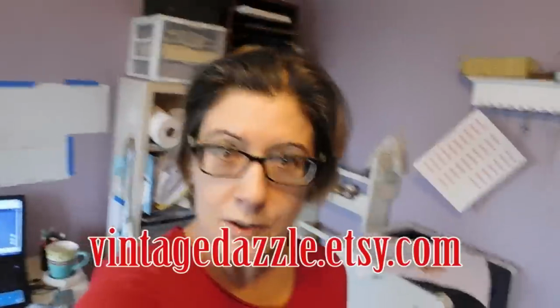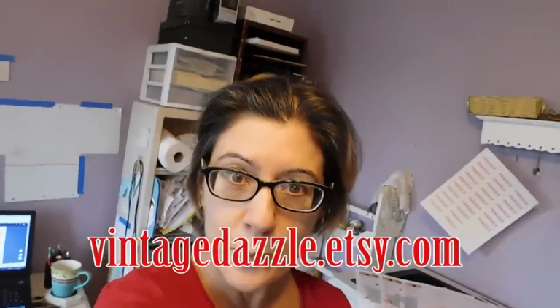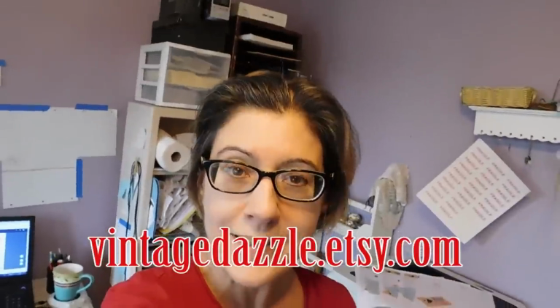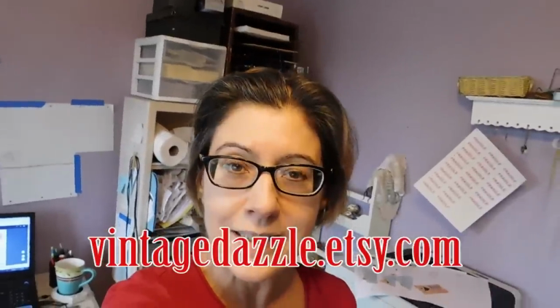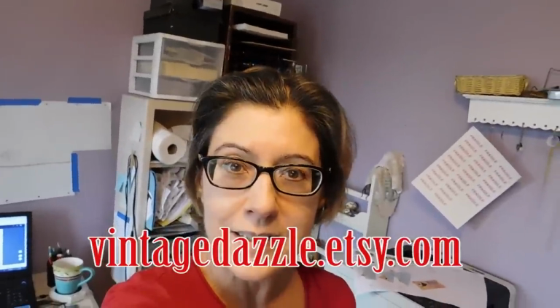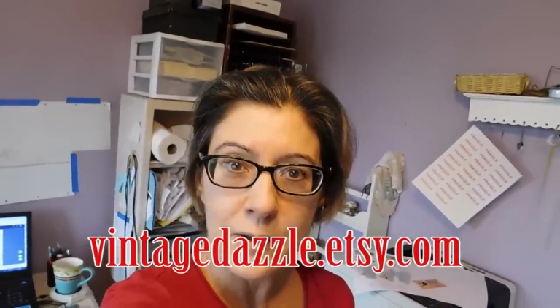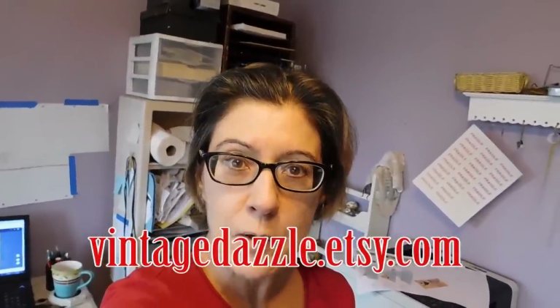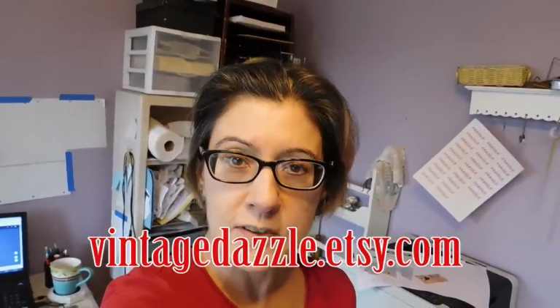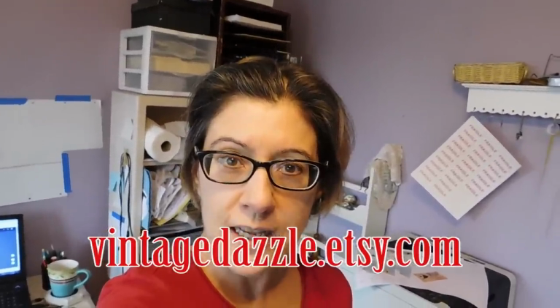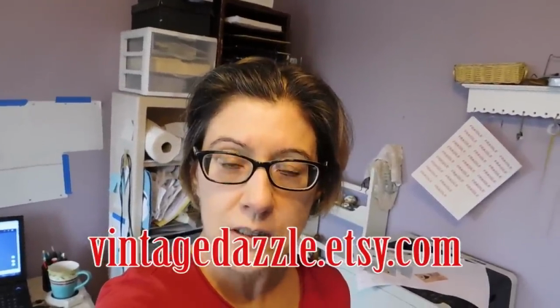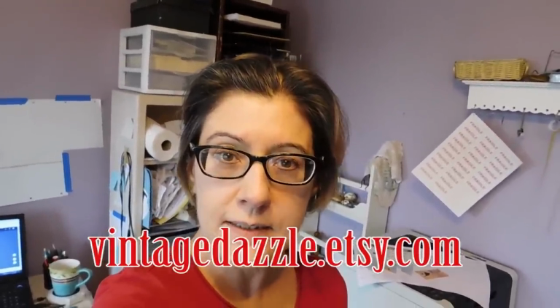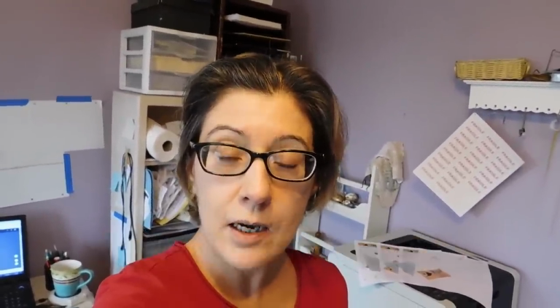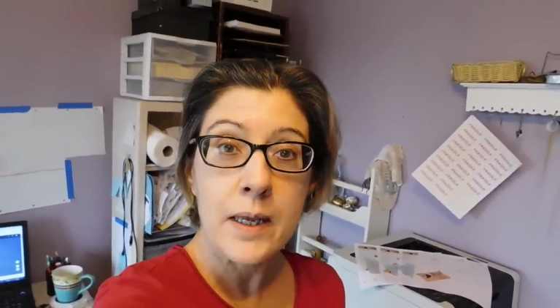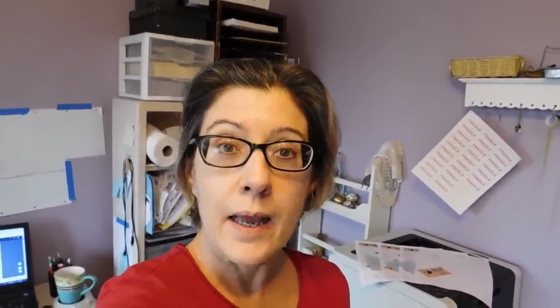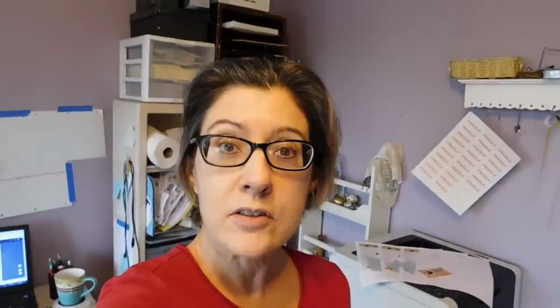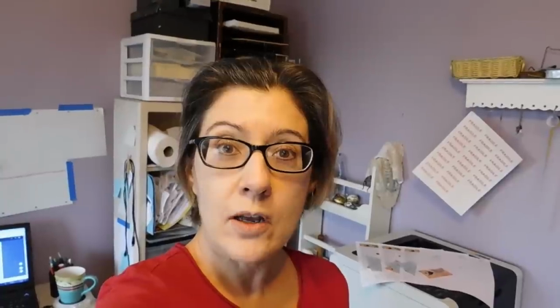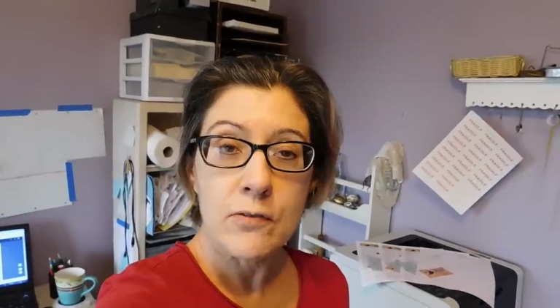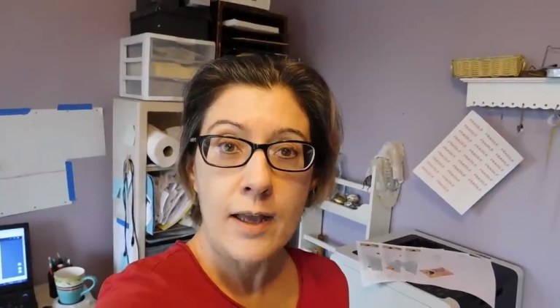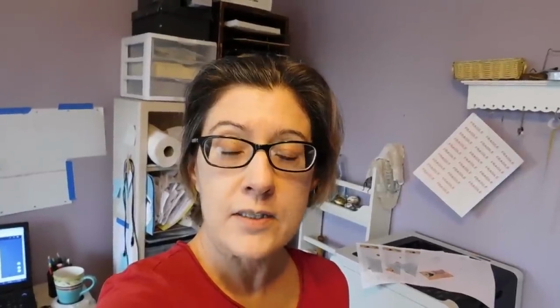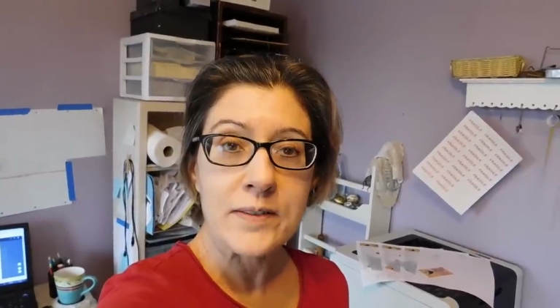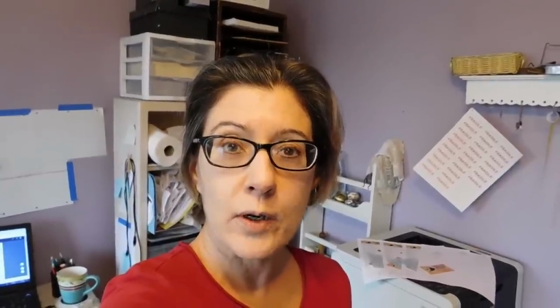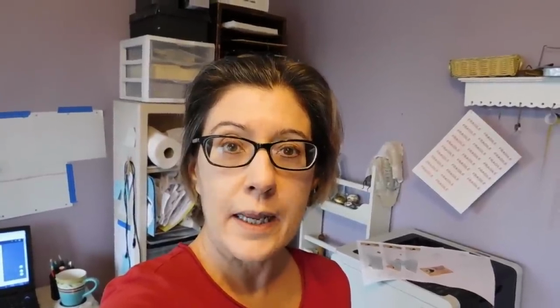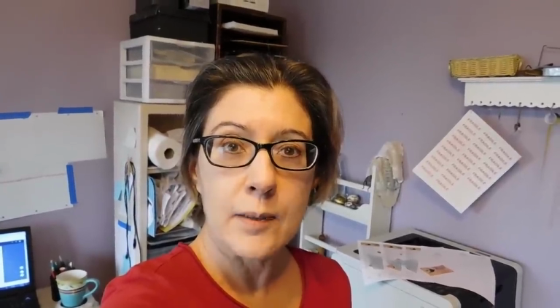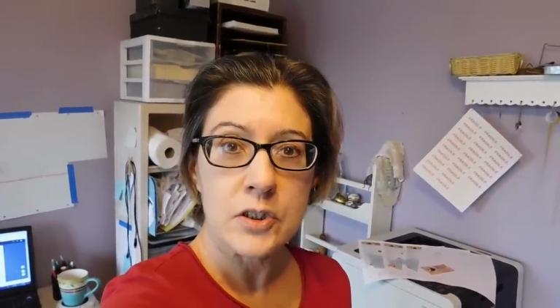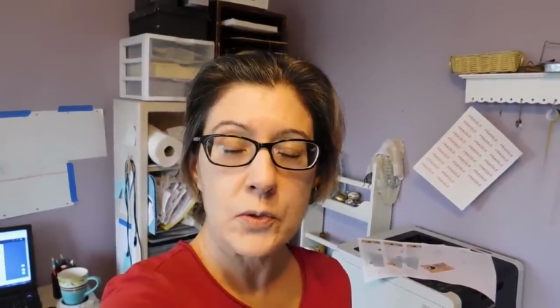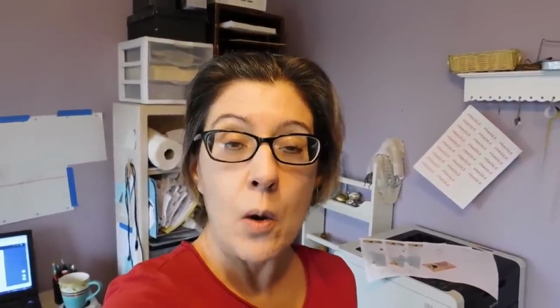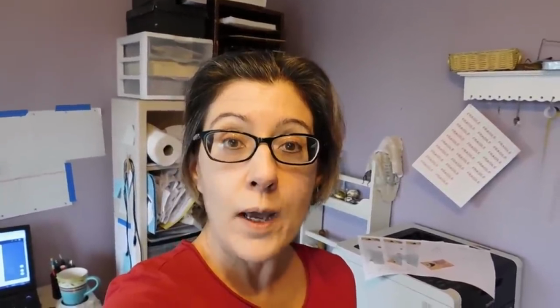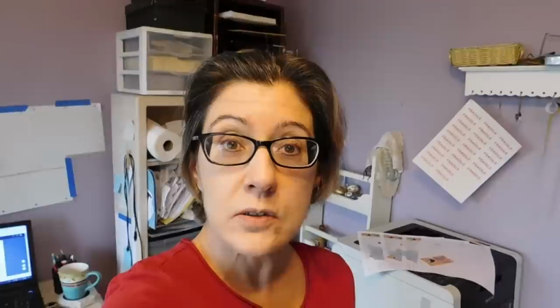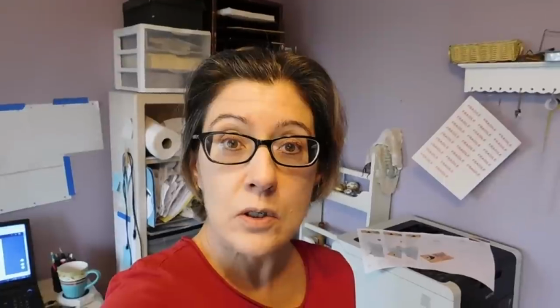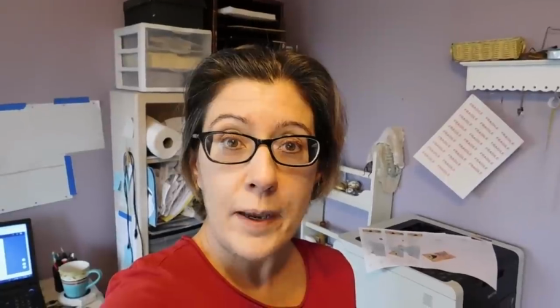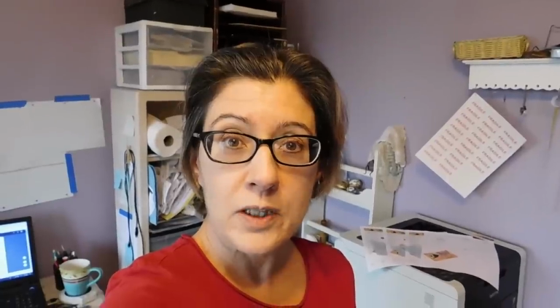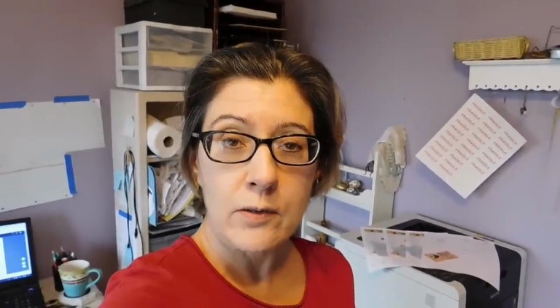Good morning. It is Karen Lebo with VintageDazzle.etsy.com, at the start of a new vlog. It is Wednesday morning, and I'm just going to show you what I sold over the past 24 hours.